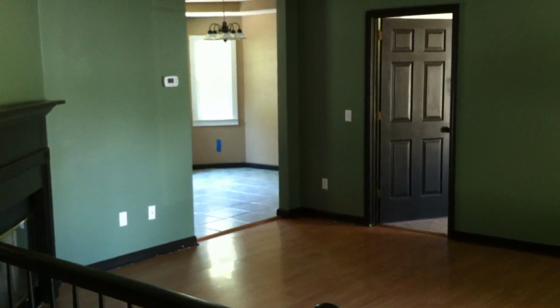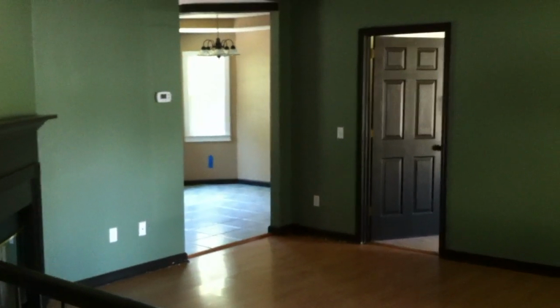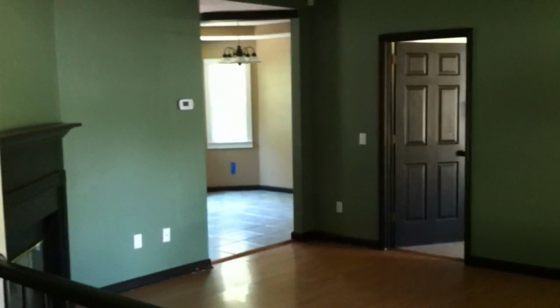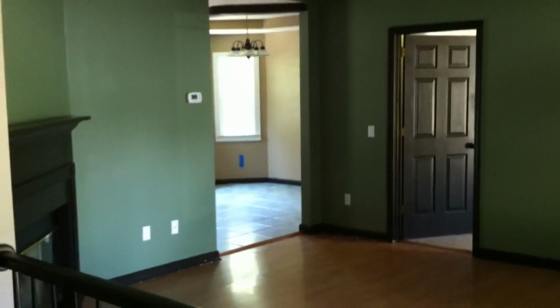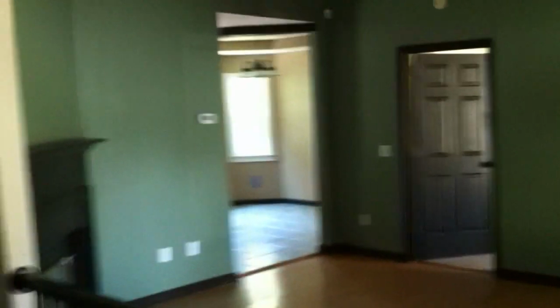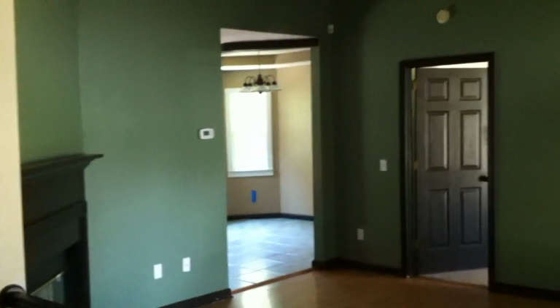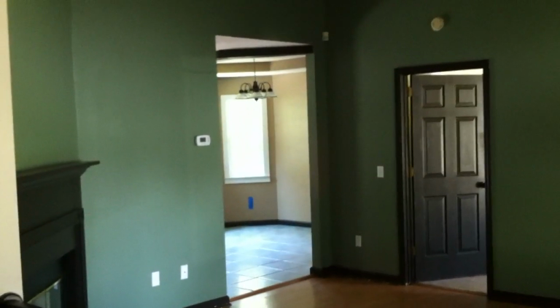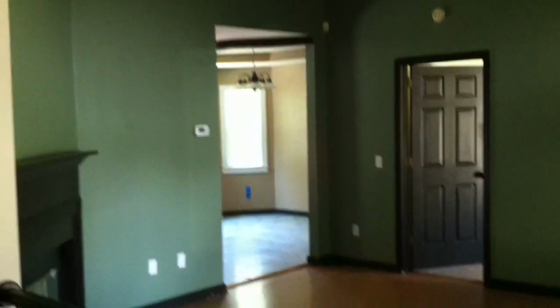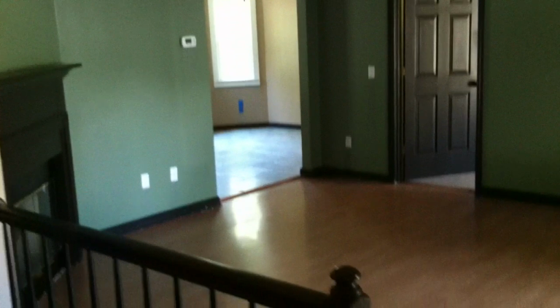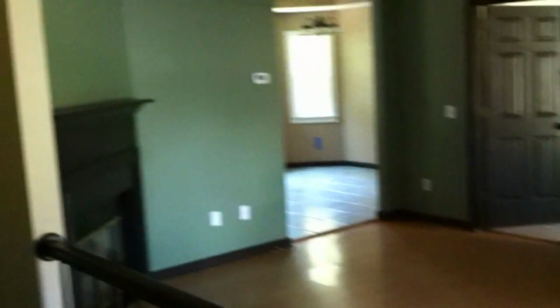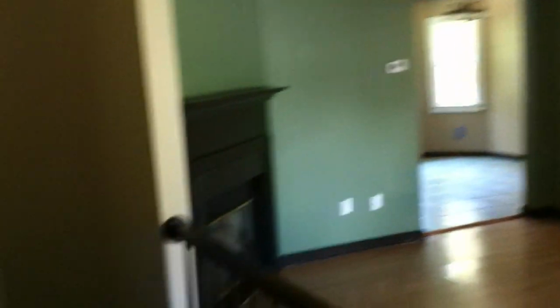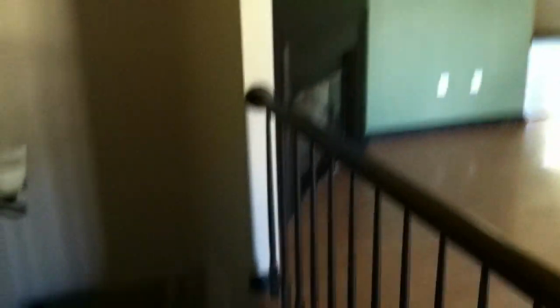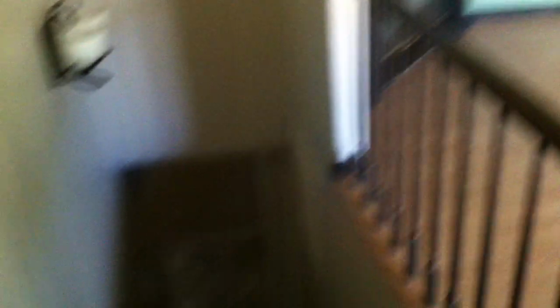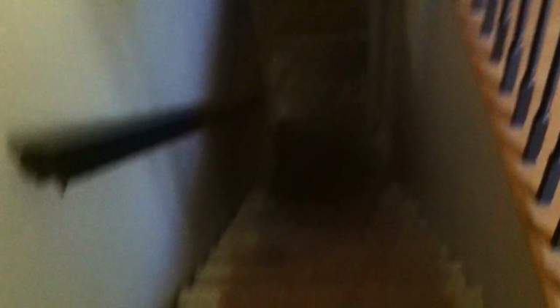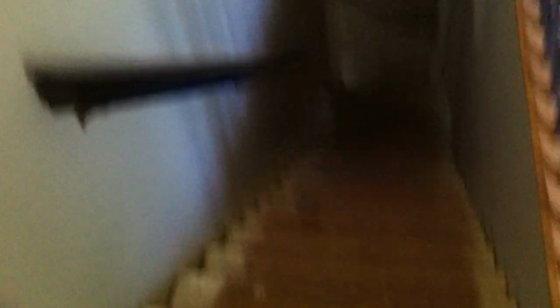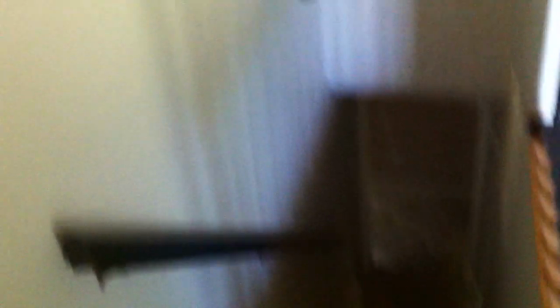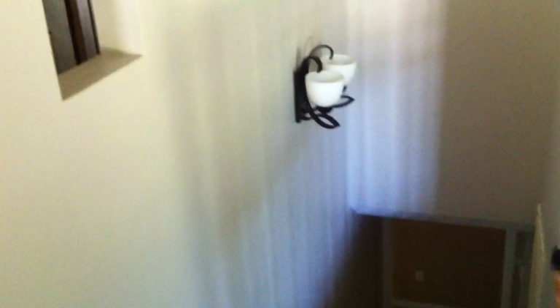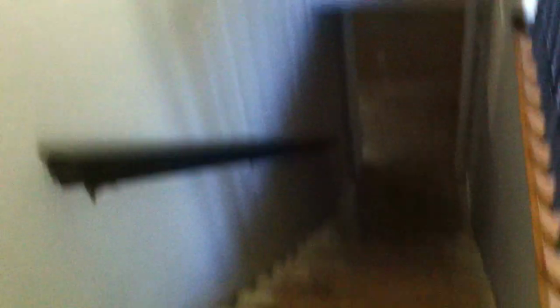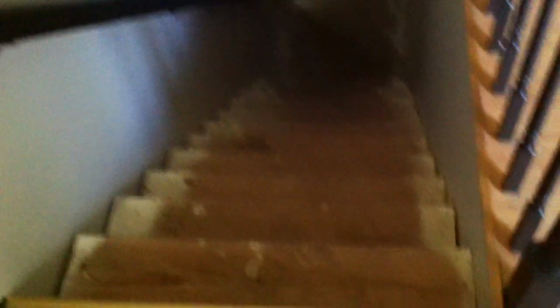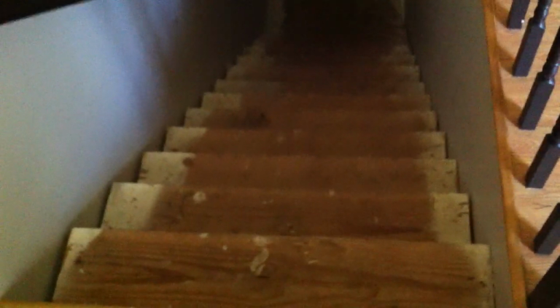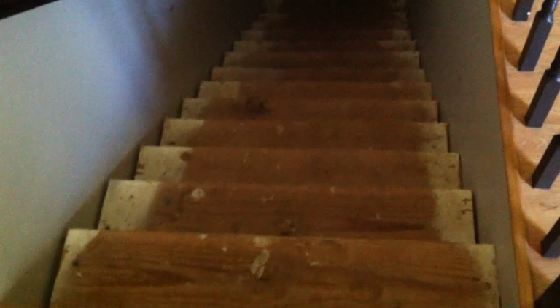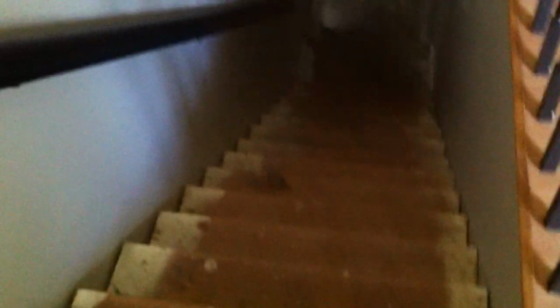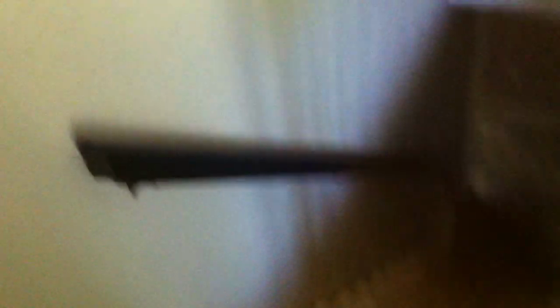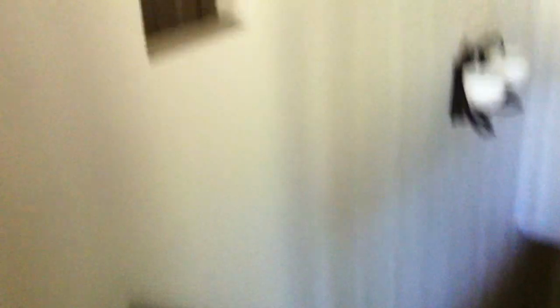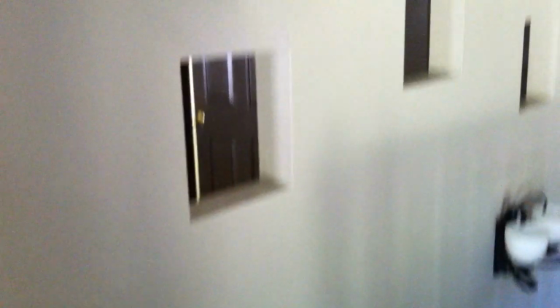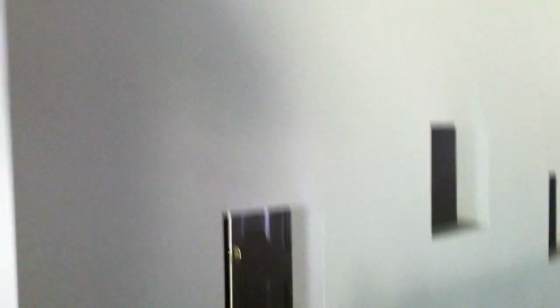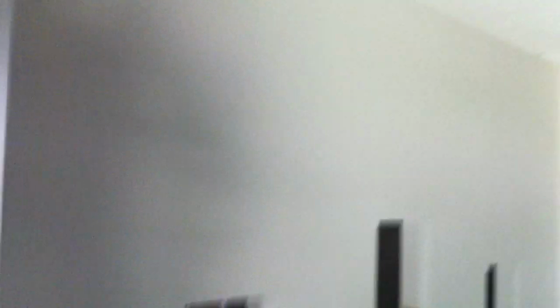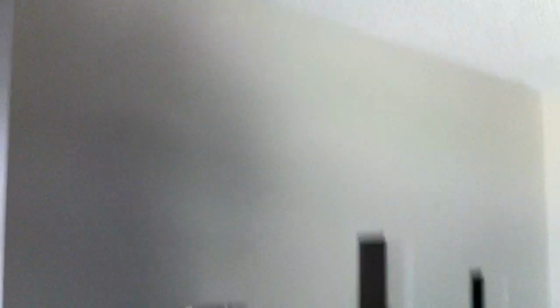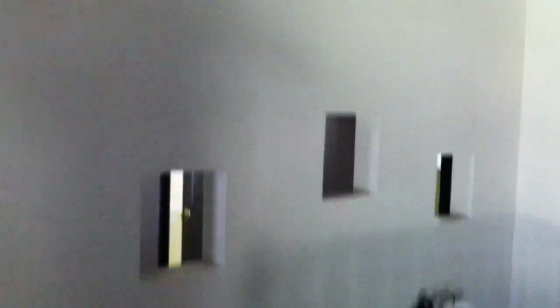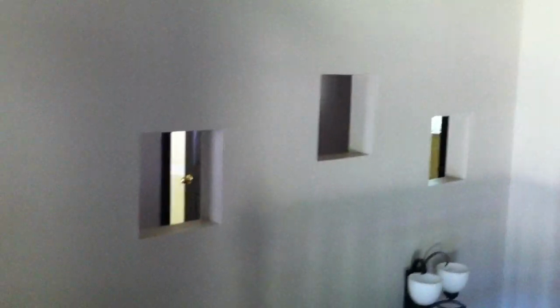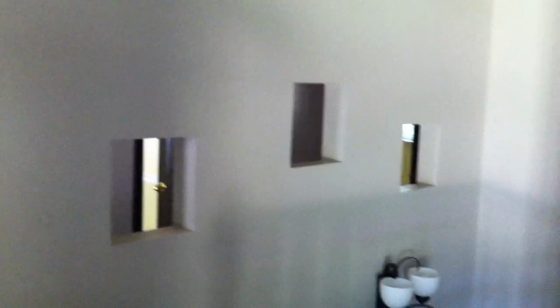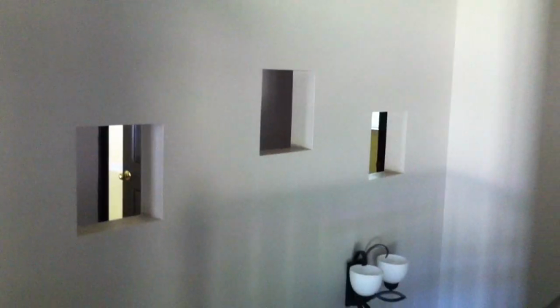This is 9228 Misty Ridge Drive. As you can see when we first walk in the front door, we have the stairs leading down to the basement. The stairs are unfinished. We have this little dividing wall with these three cutouts here.